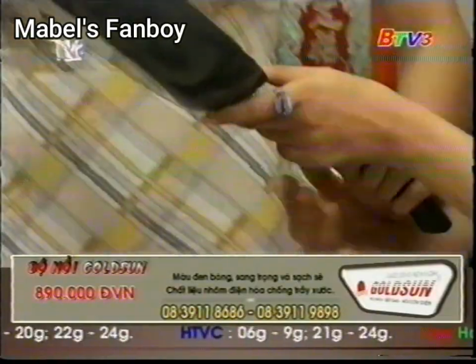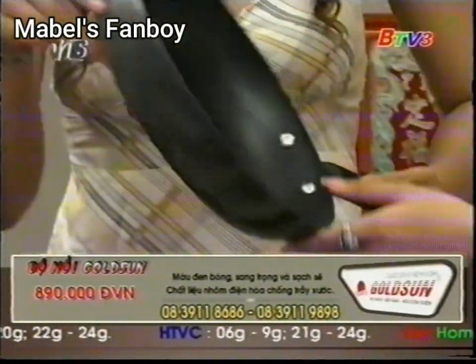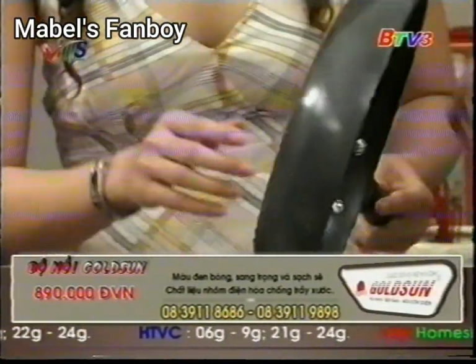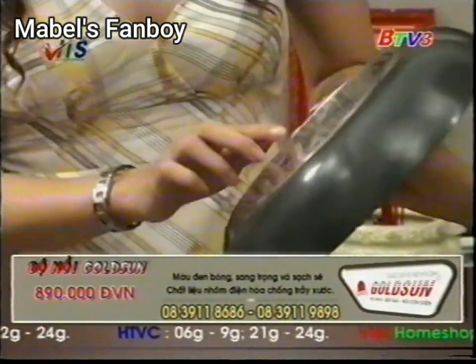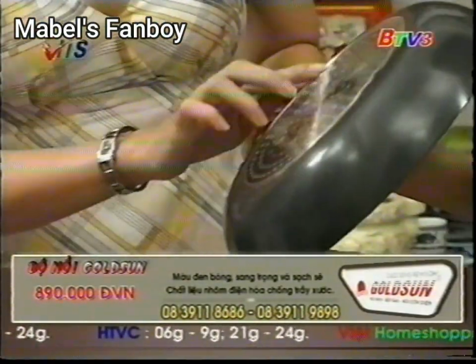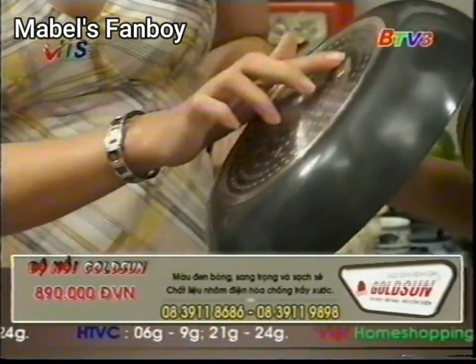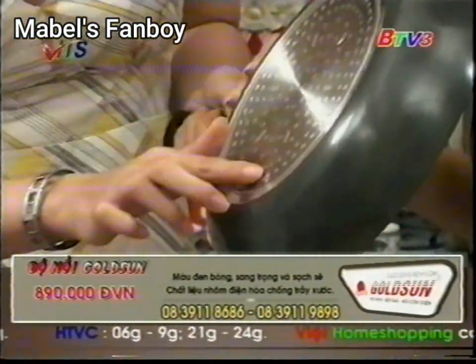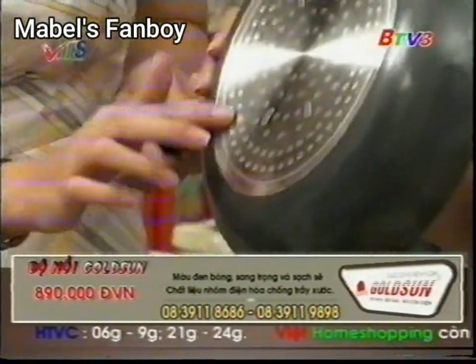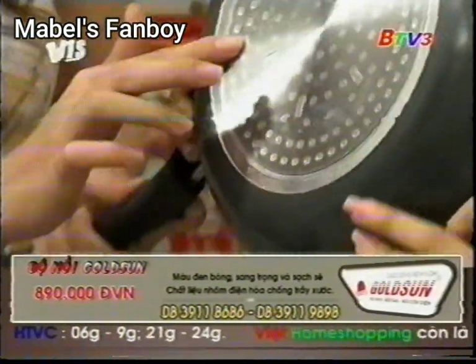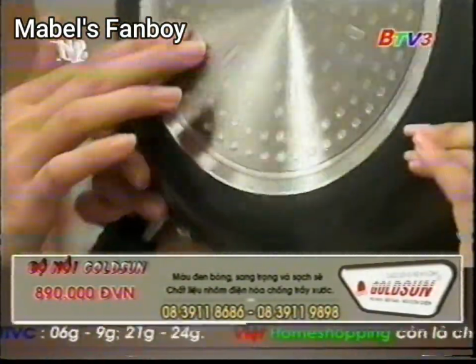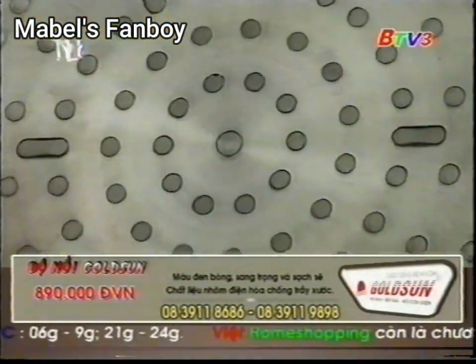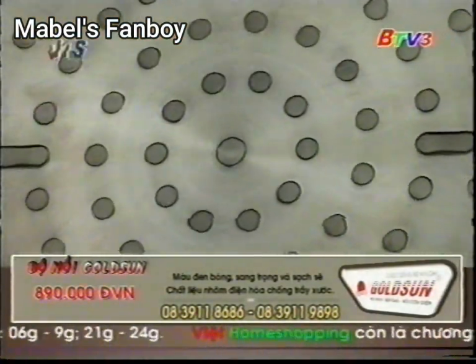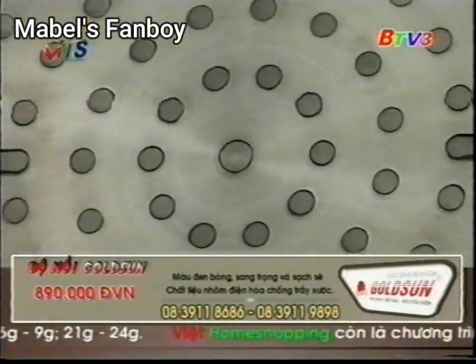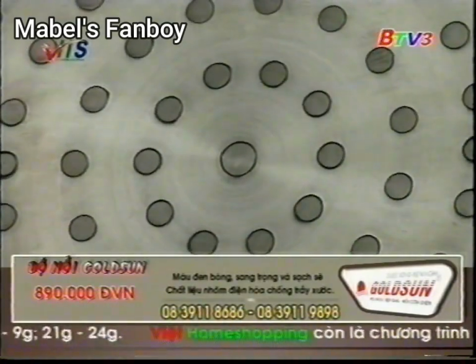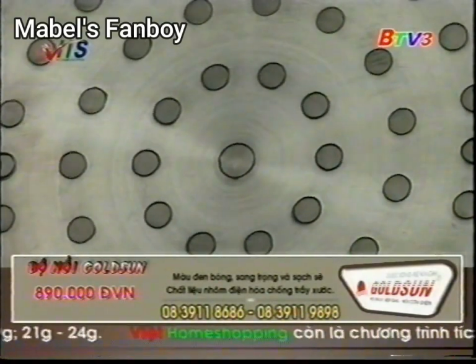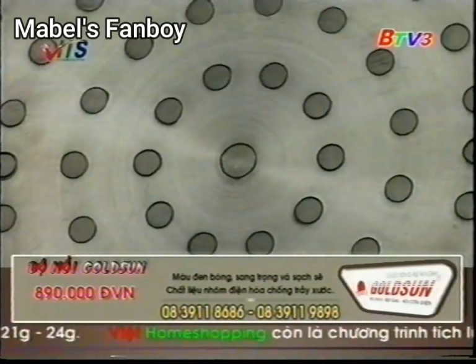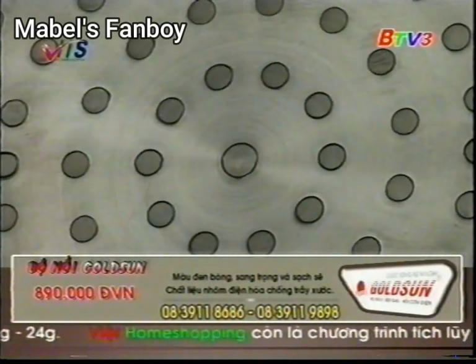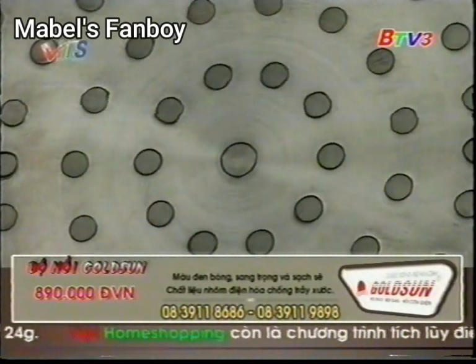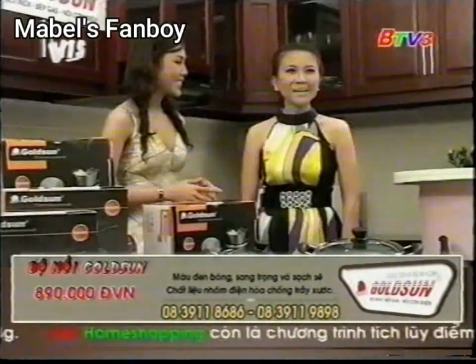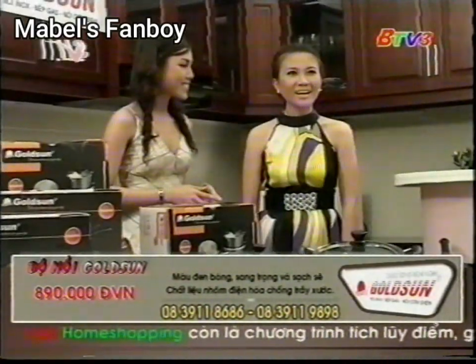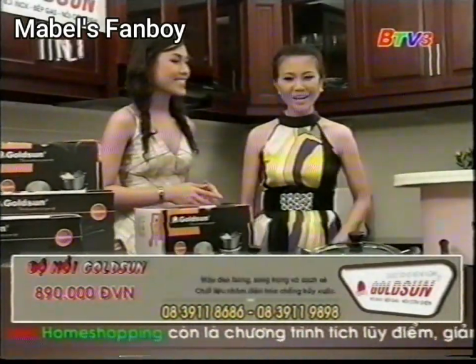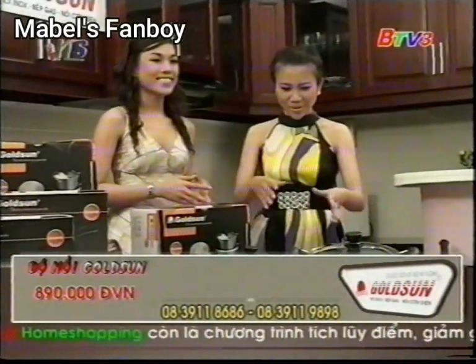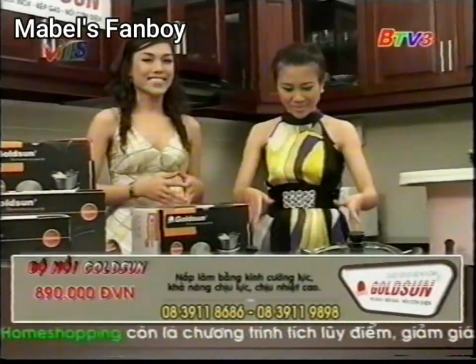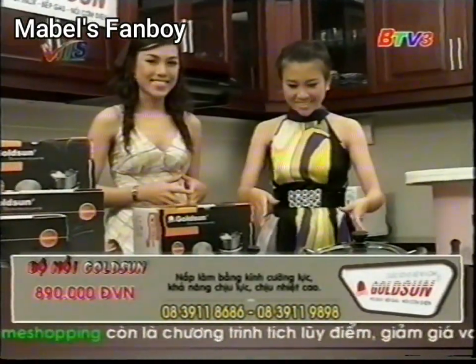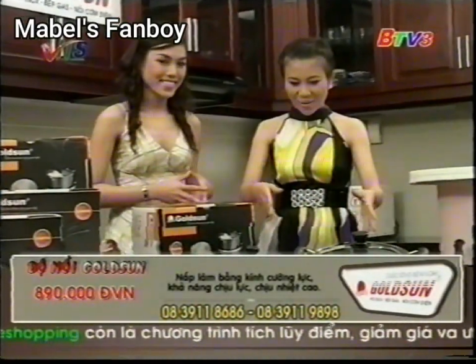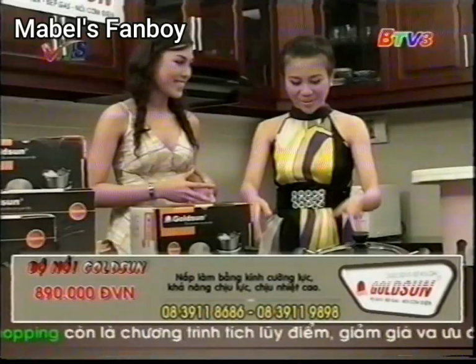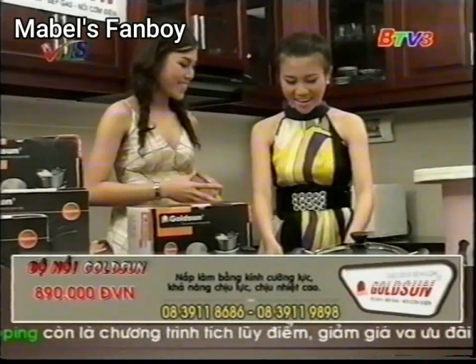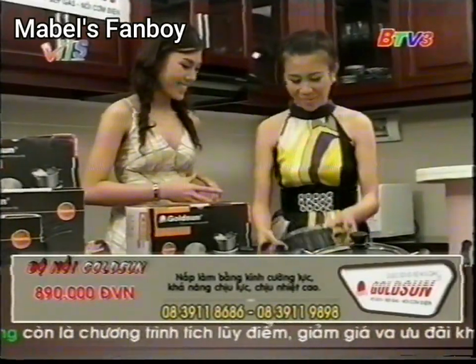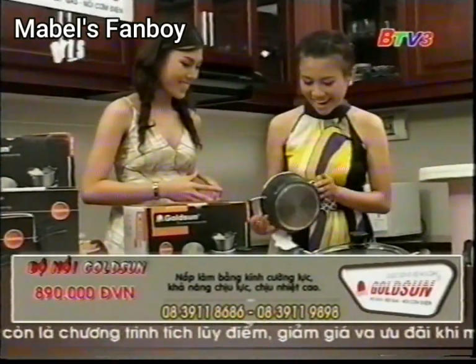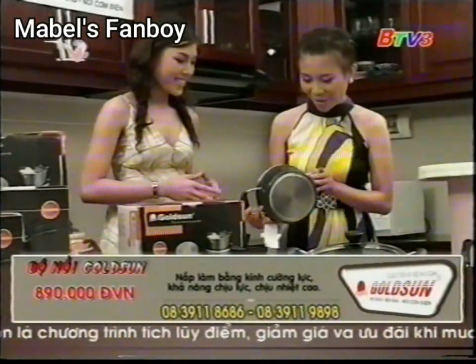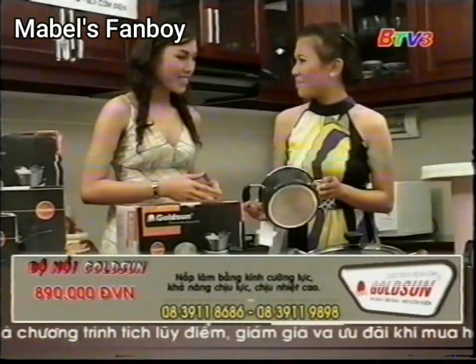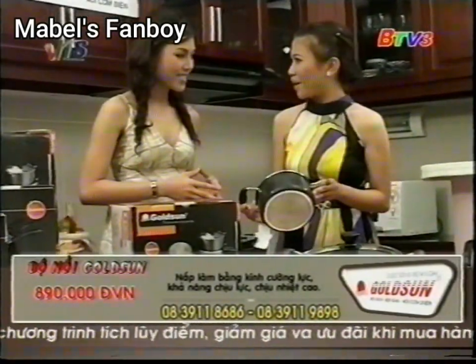Chị xem này, dưới đáy của nó có phủ 1 lớp từ nhiễm từ để chị có thể nấu trên cả bếp điện từ. Nhưng mà chị cũng có 1 cái thắc mắc là không biết là nếu như mà nồi như vậy rồi mình xài độ bền nó bao lâu em?